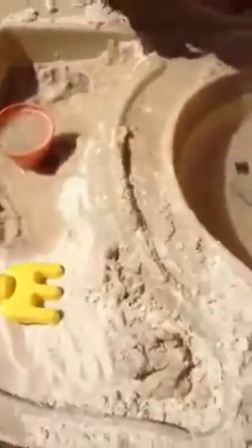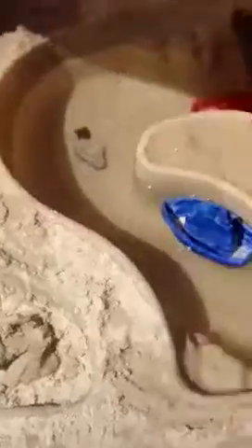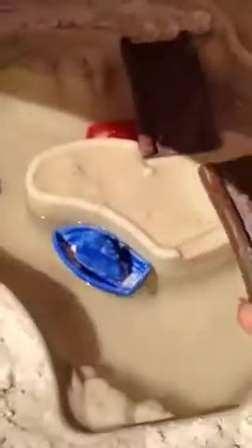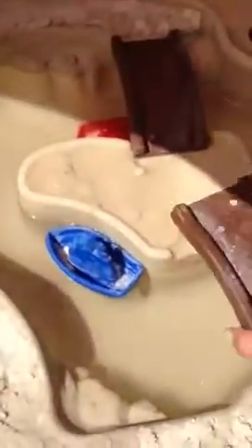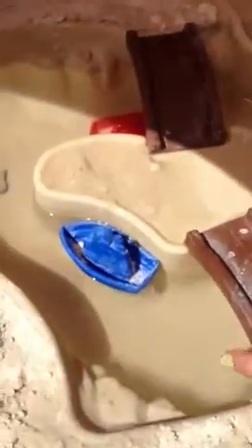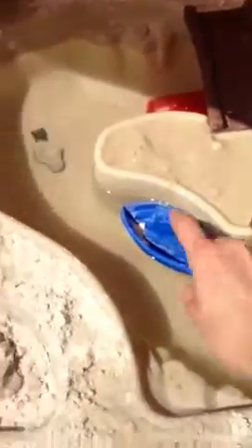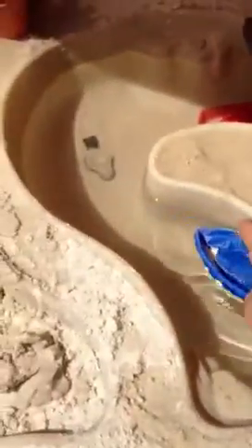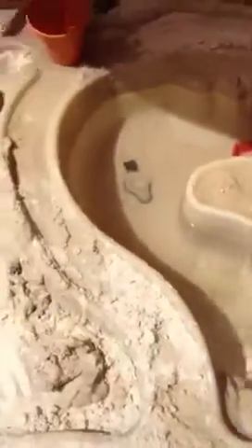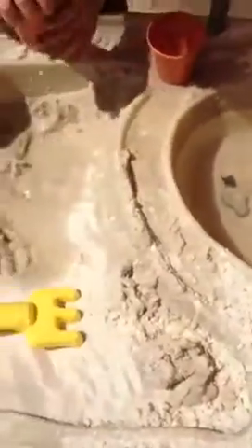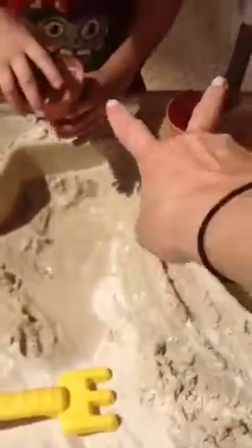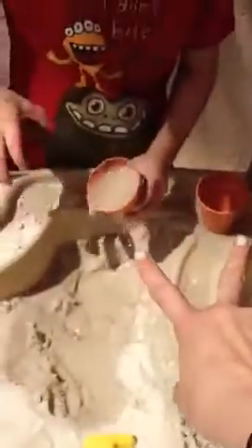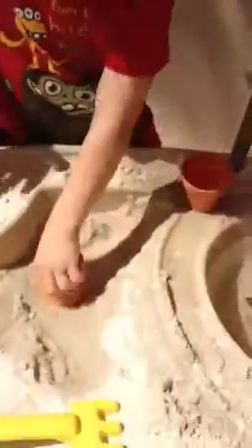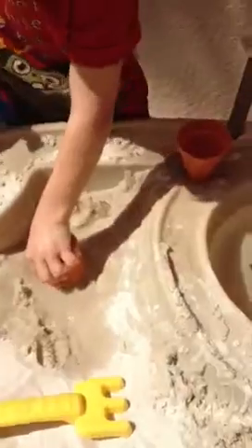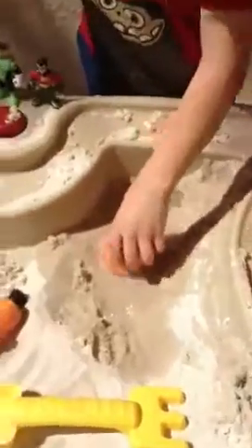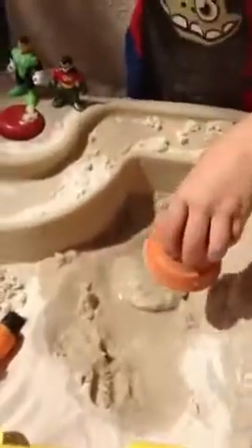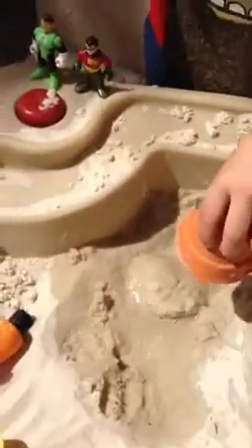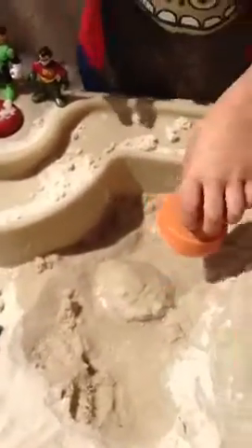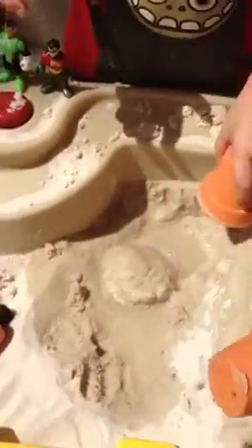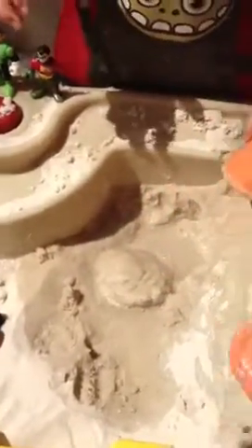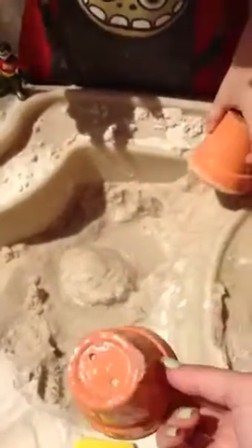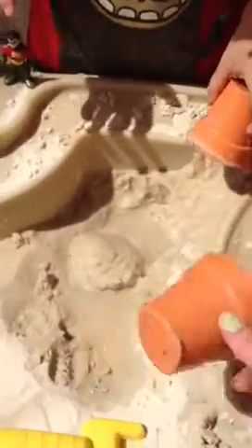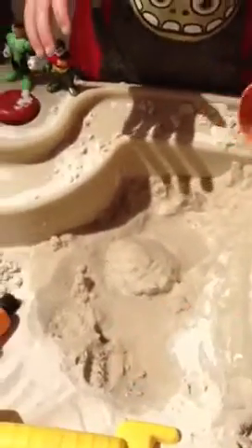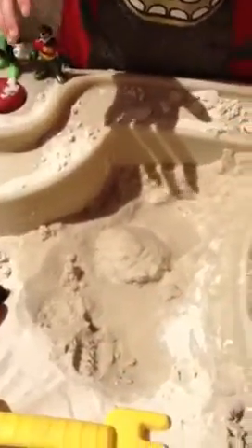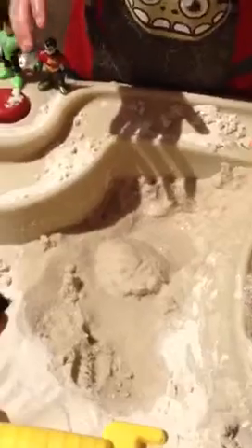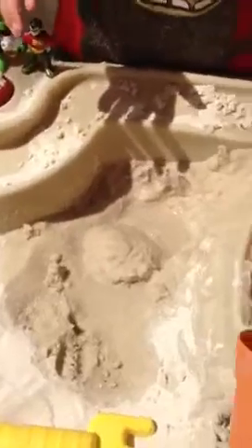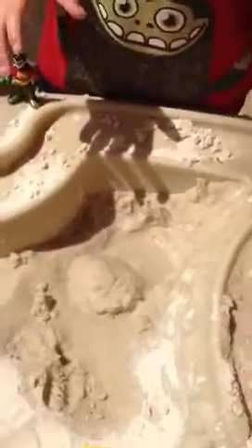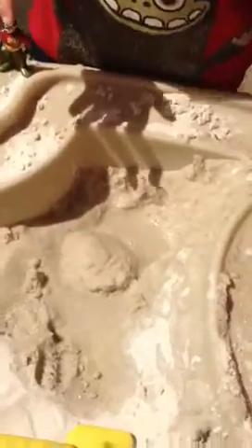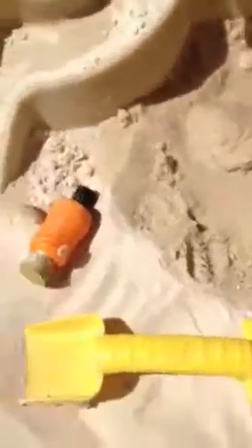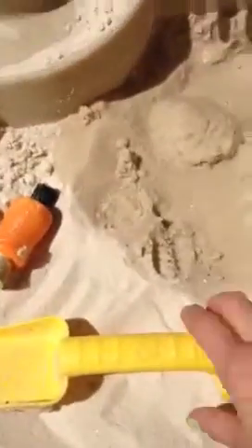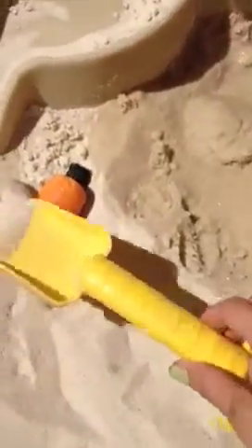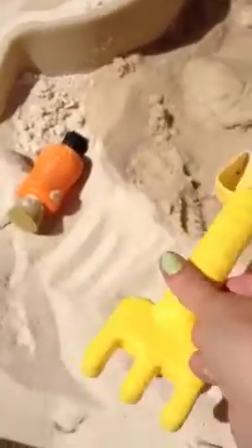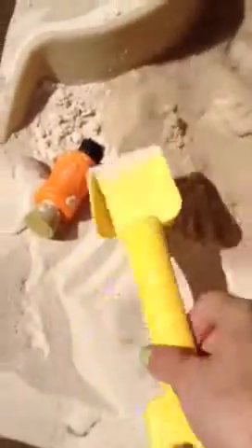It has two bridges that can be removed, some boats that float. It came with two little pails that can have holes on the bottom for water. And it also came with a shovel rake thing.